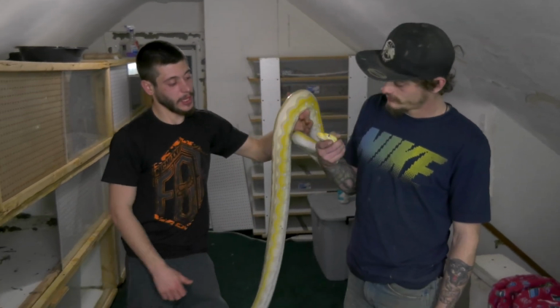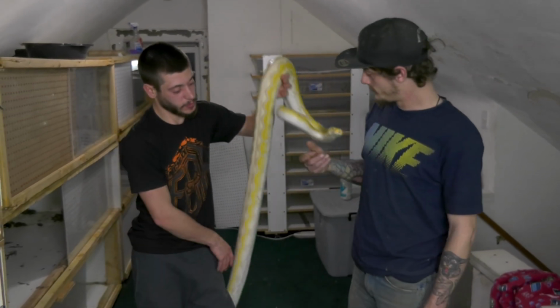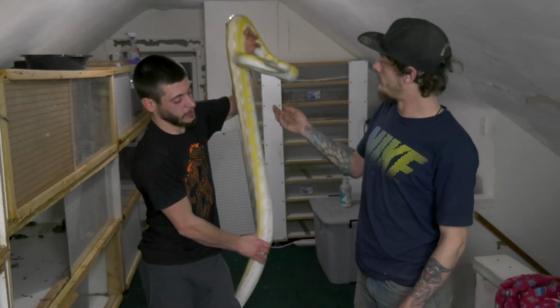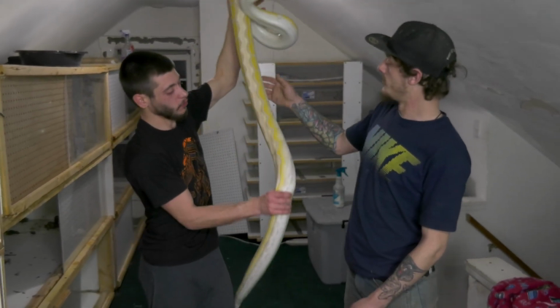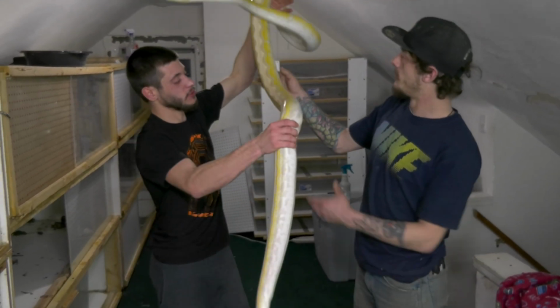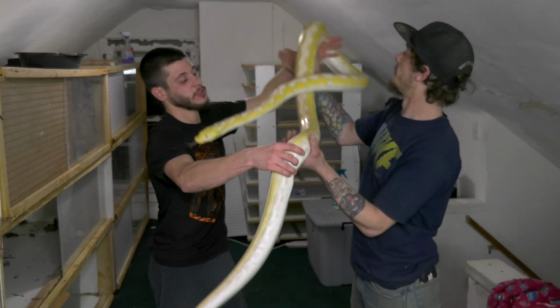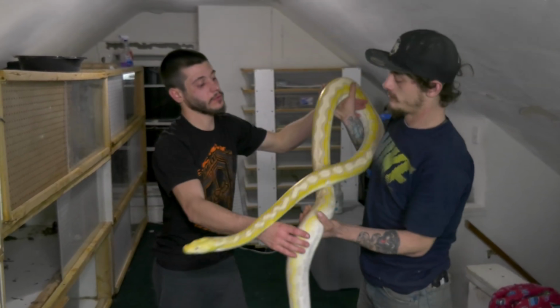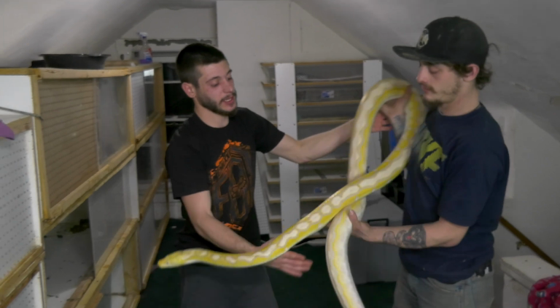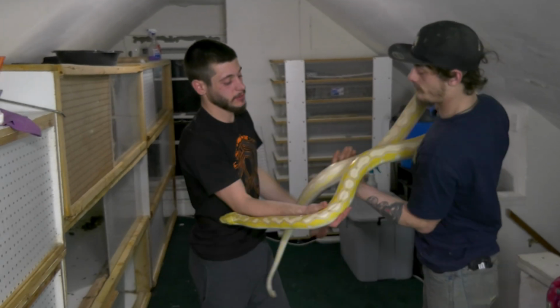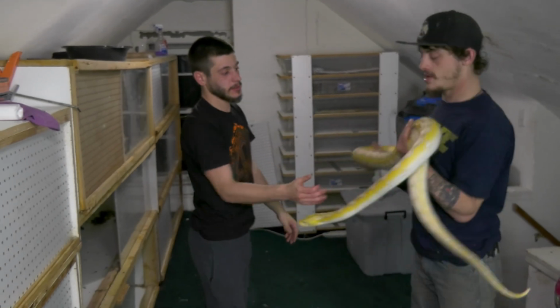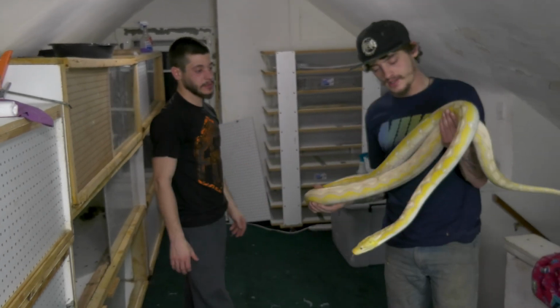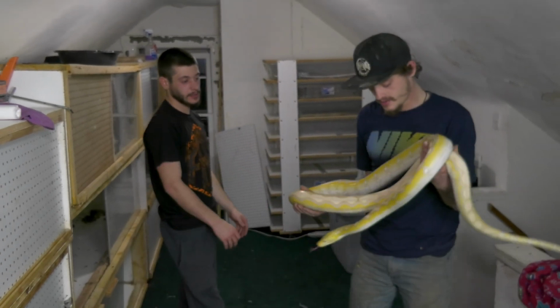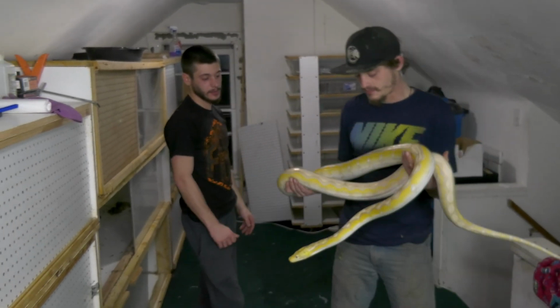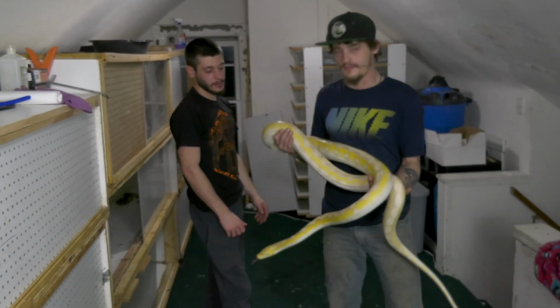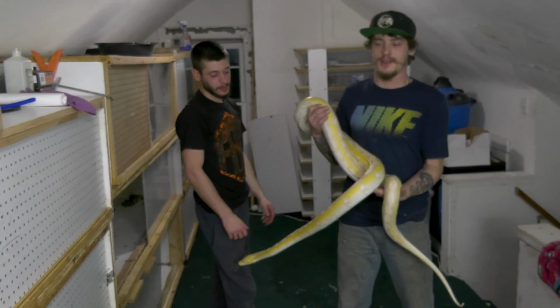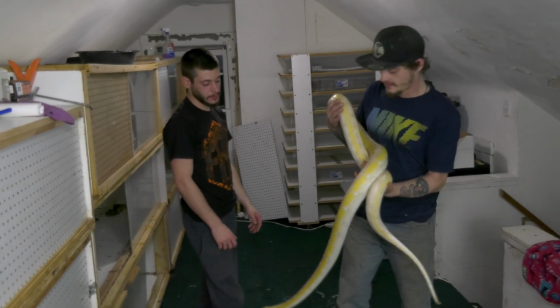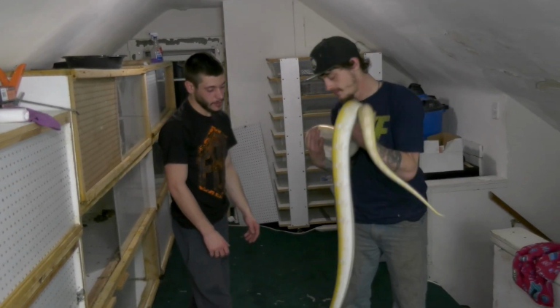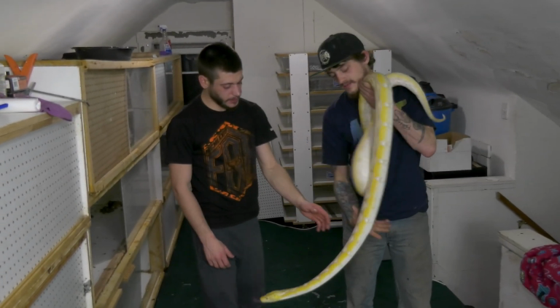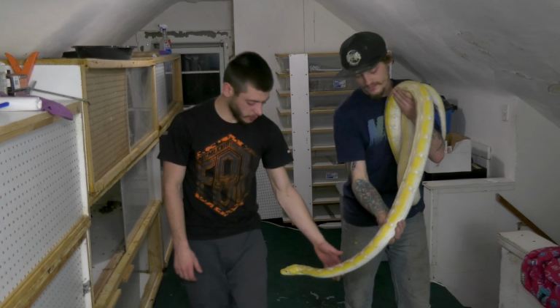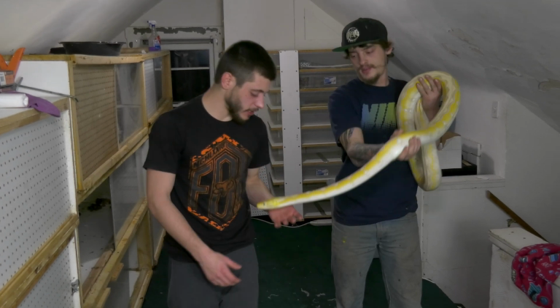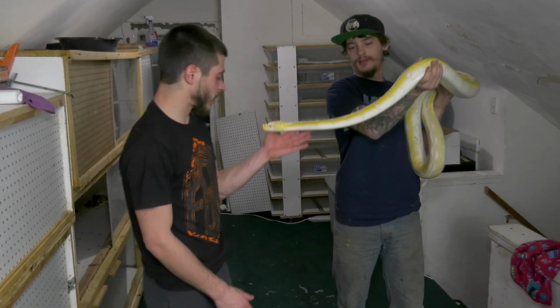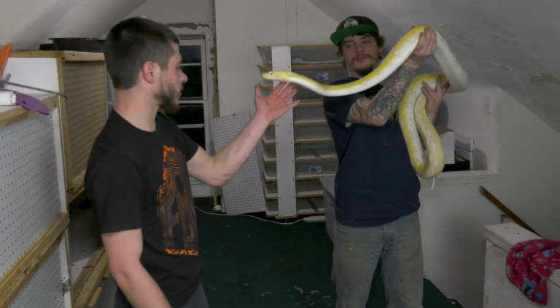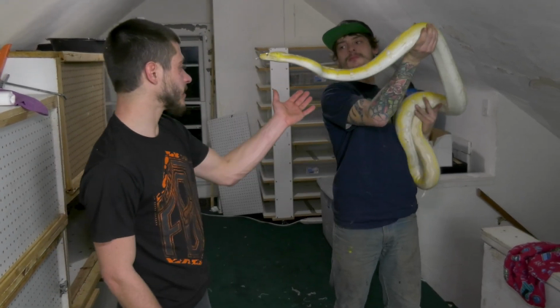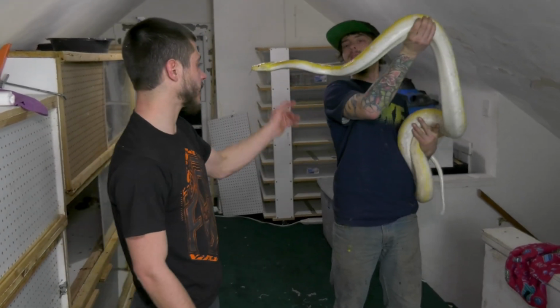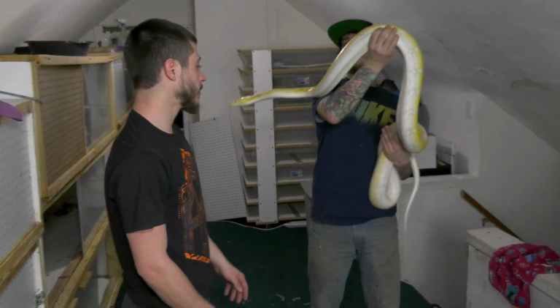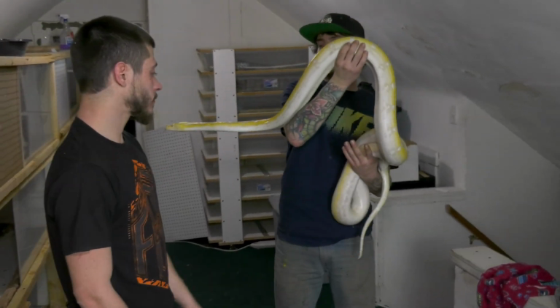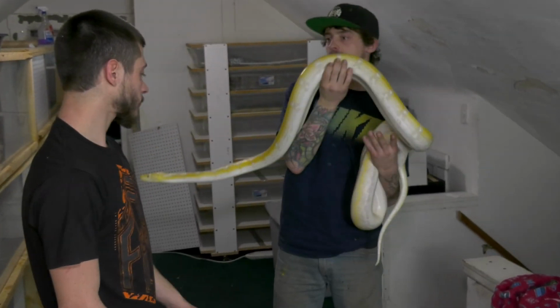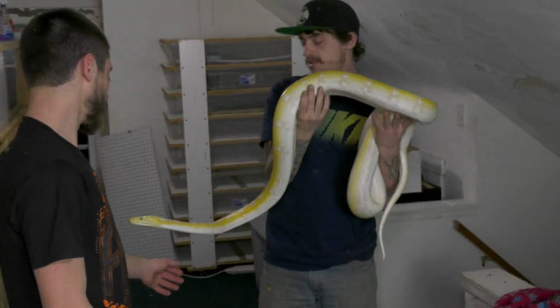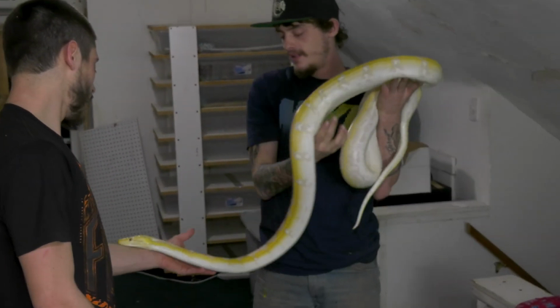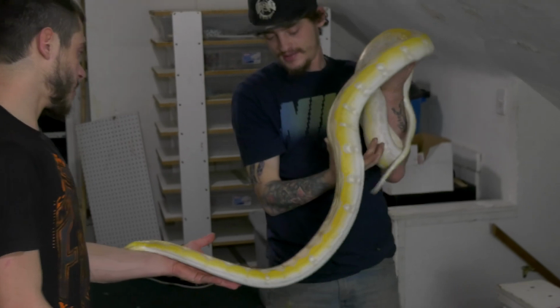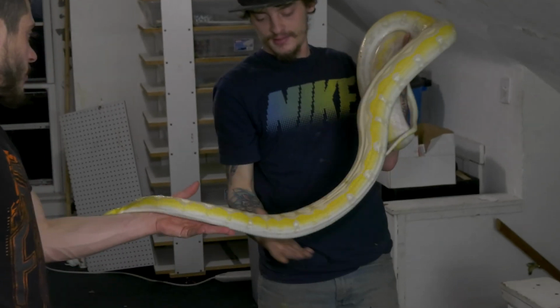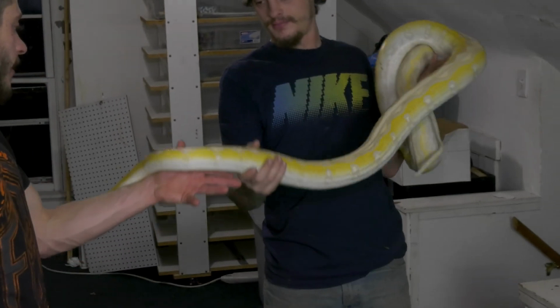Chase, what would you tell me — how much do you think she weighs honestly? Honestly, this is probably about a 15-pounder. At least for her size, it's pretty impressive. About as much as Cheddar weighs, and she's thick, she's getting there.